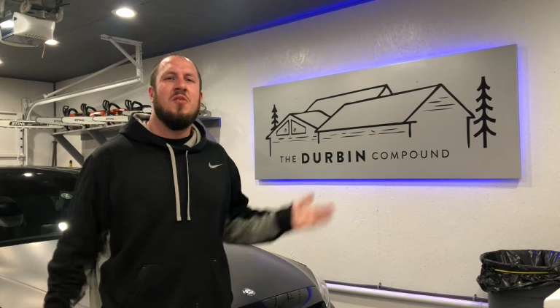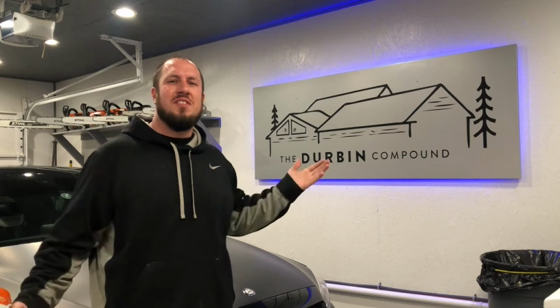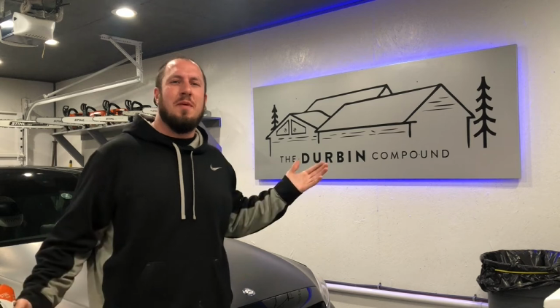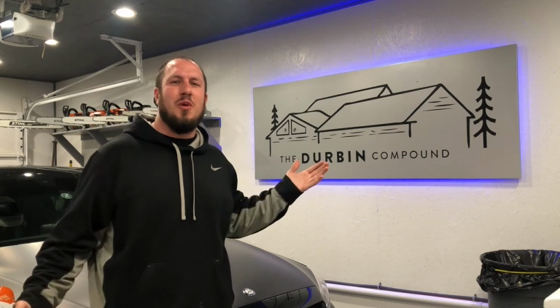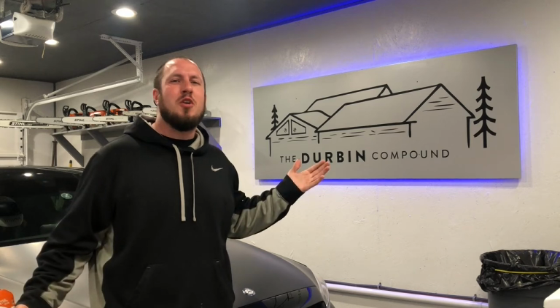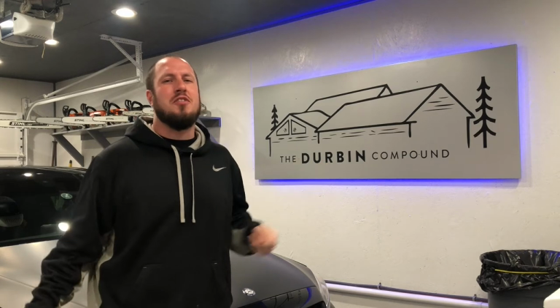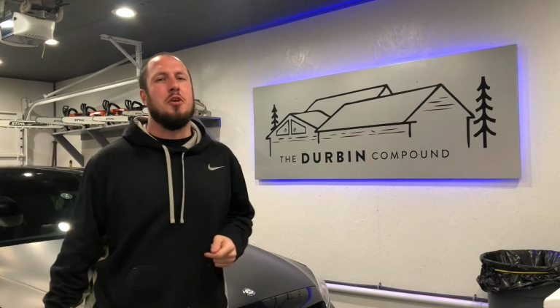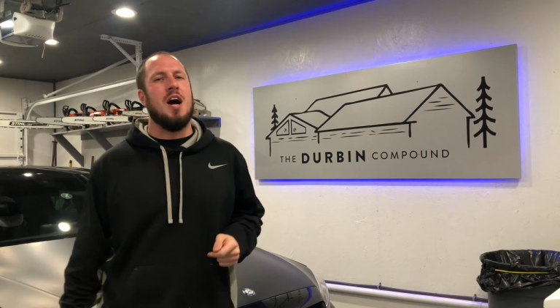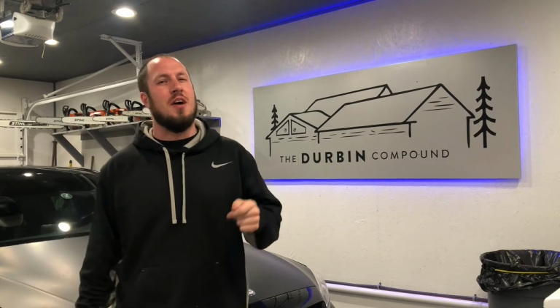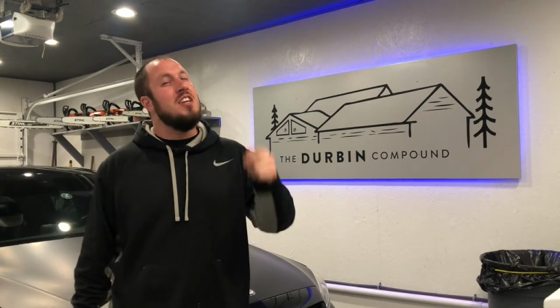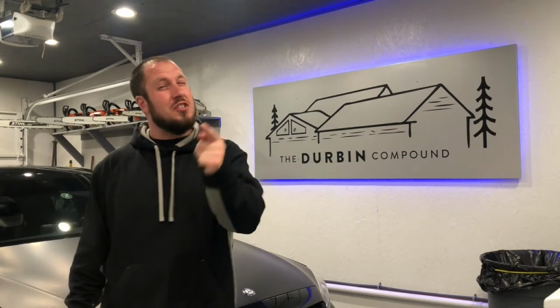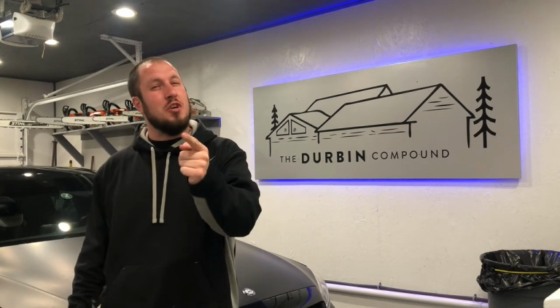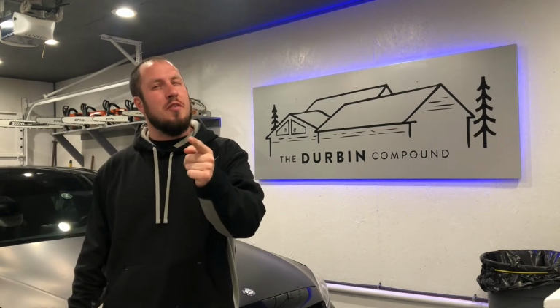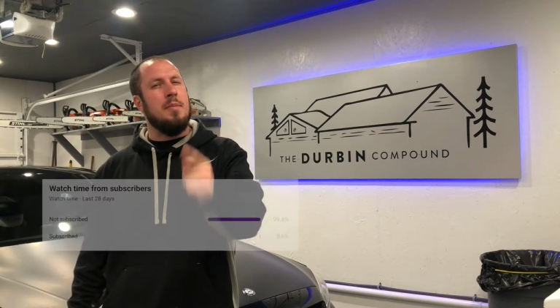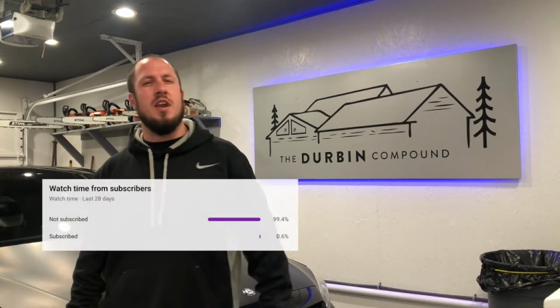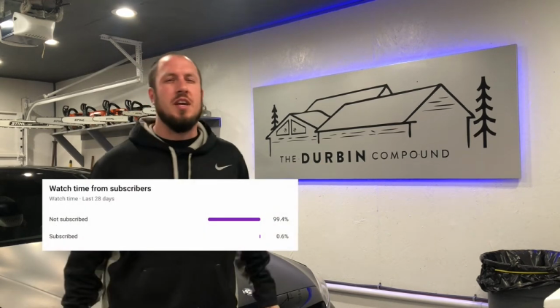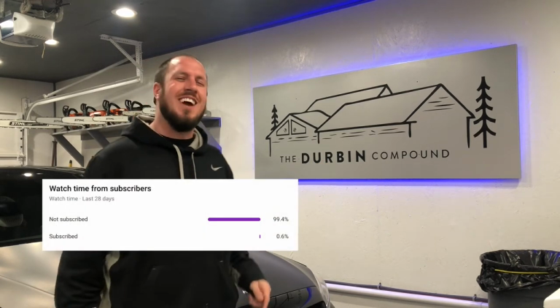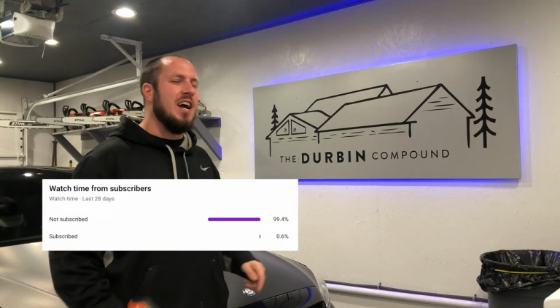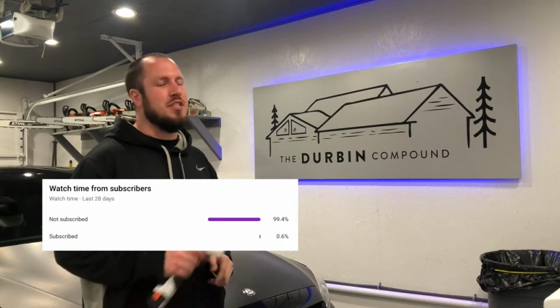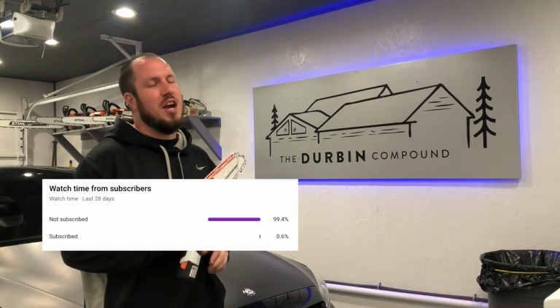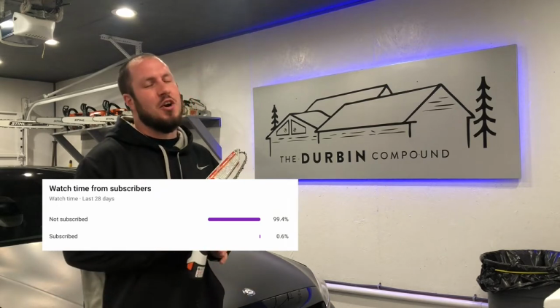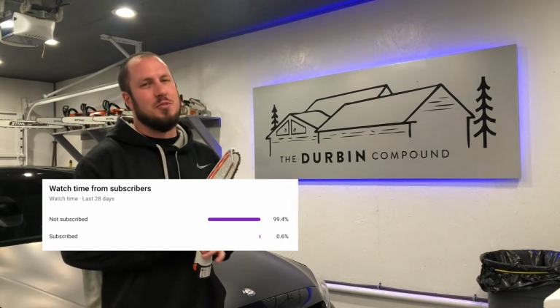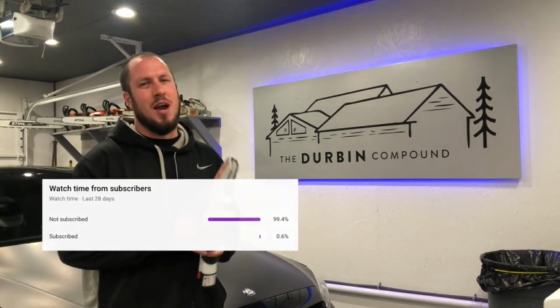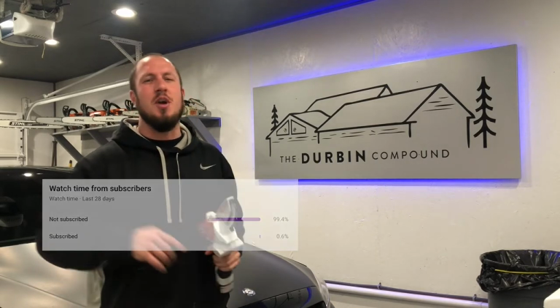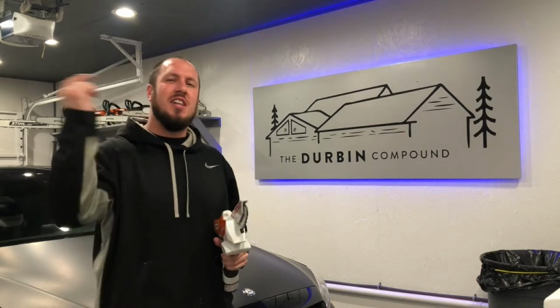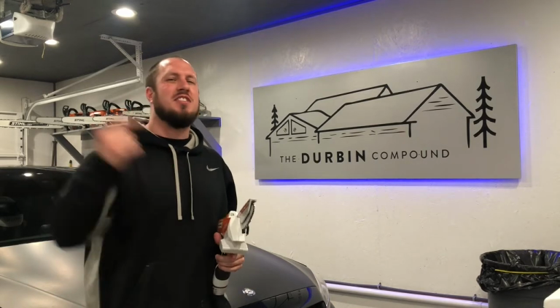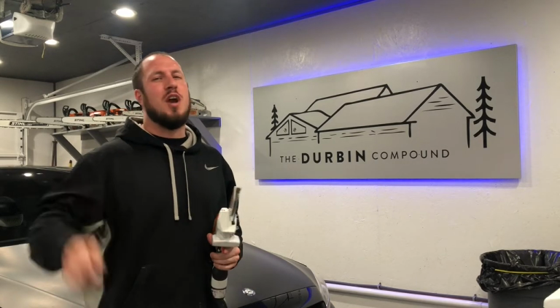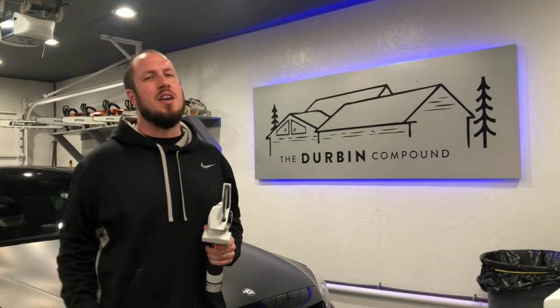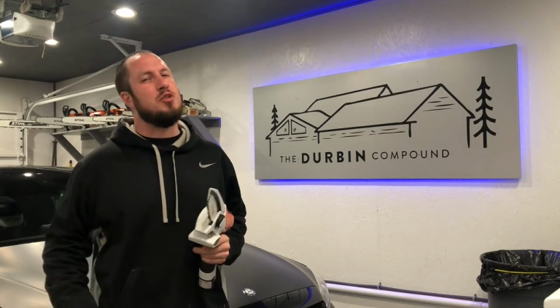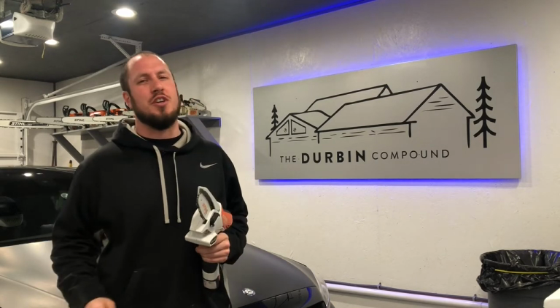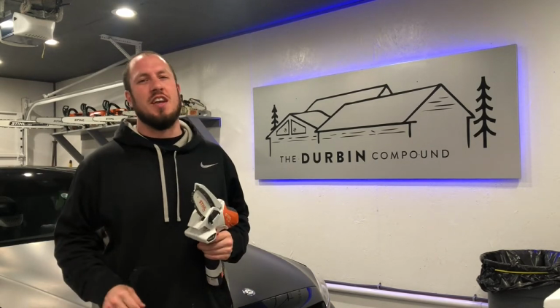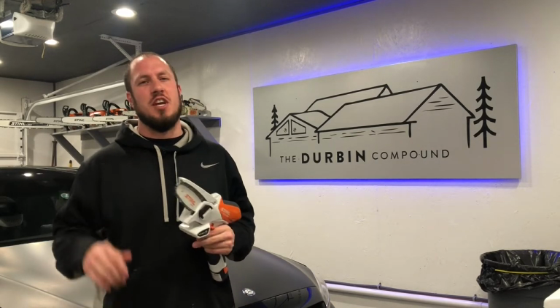What's up everyone? Welcome back to the Durbin Compound. Chances are you haven't met me already because 99% of you guys aren't subscribed, so click that subscribe button — I'm sure you're gonna like the channel.